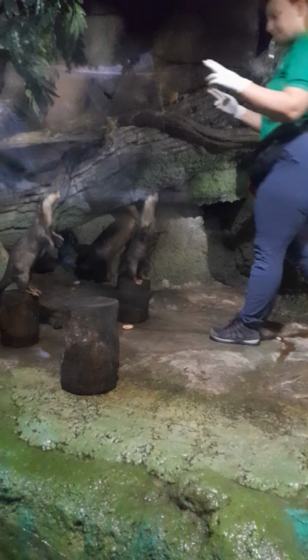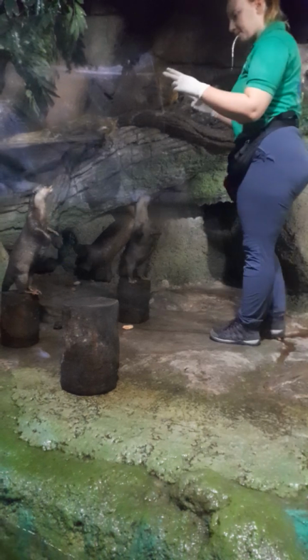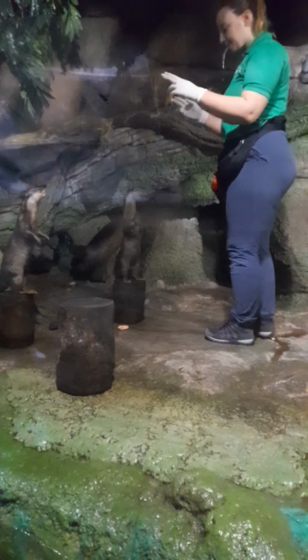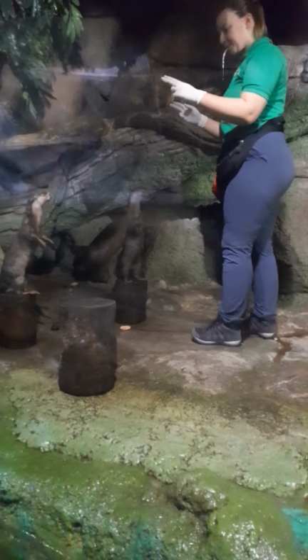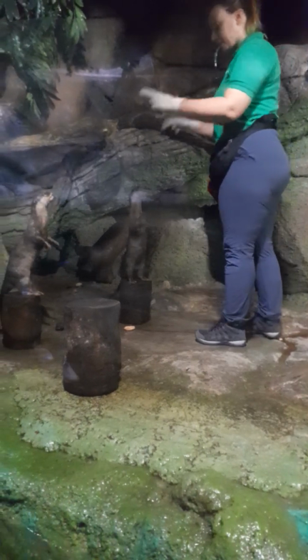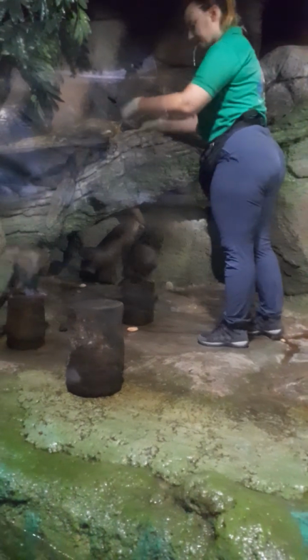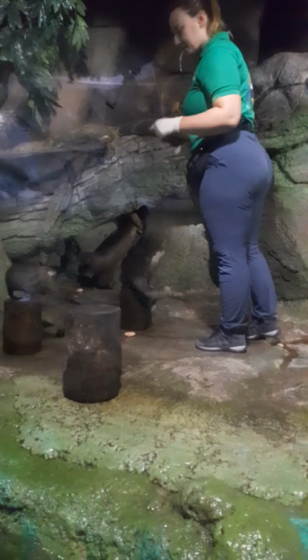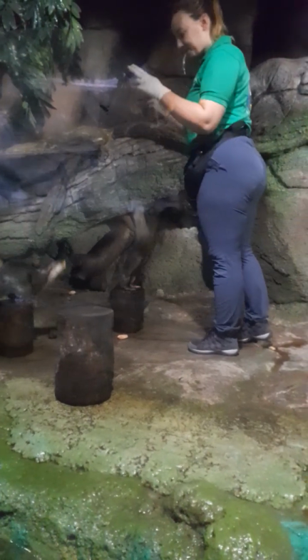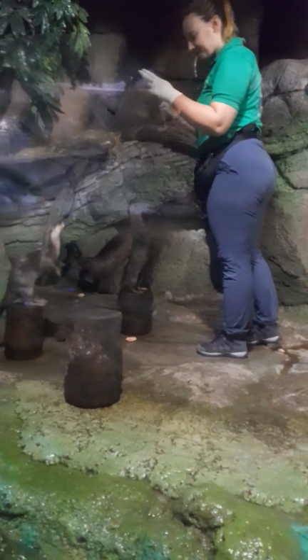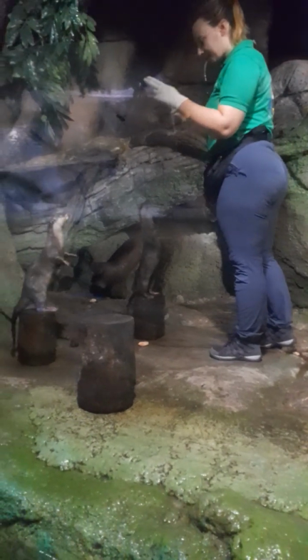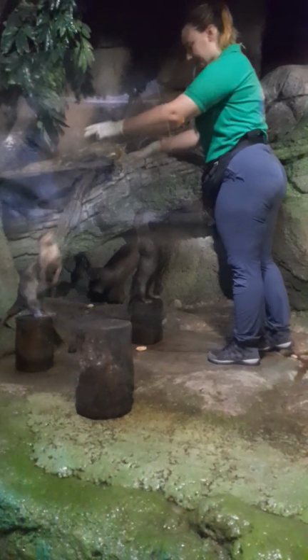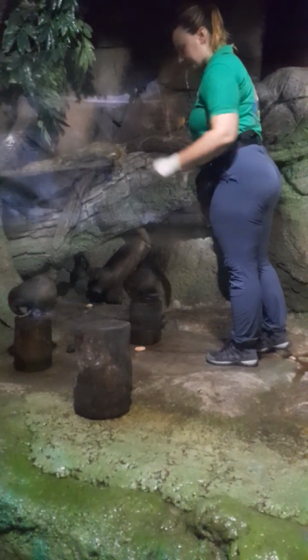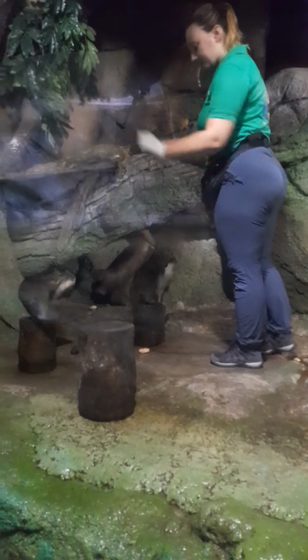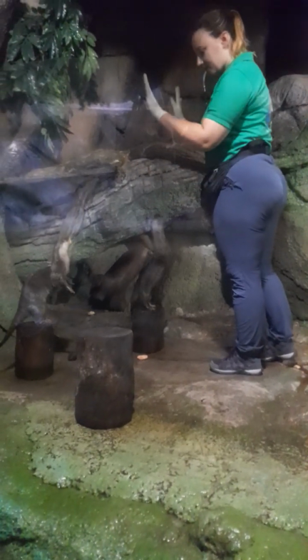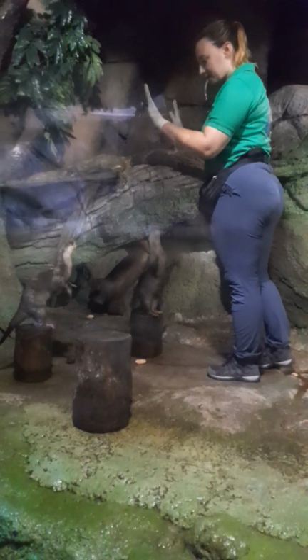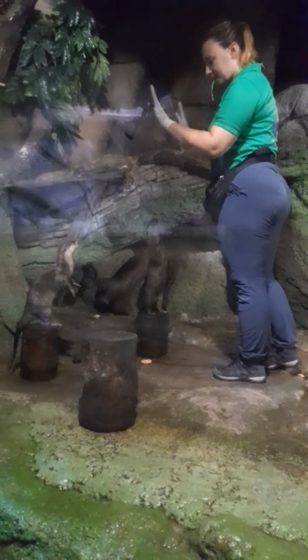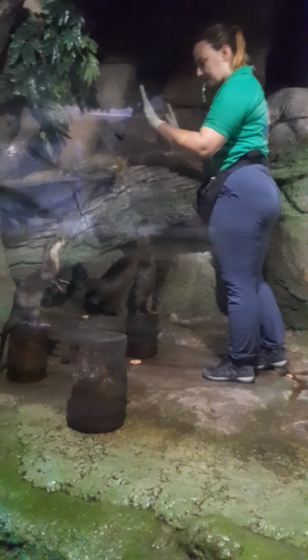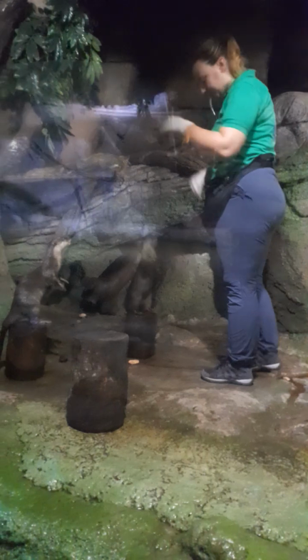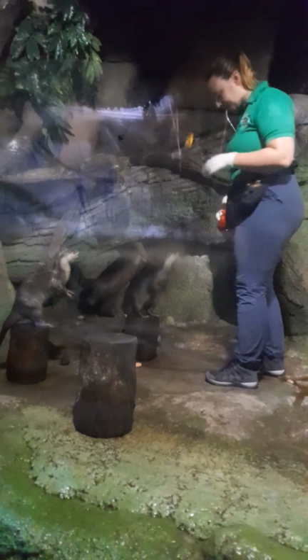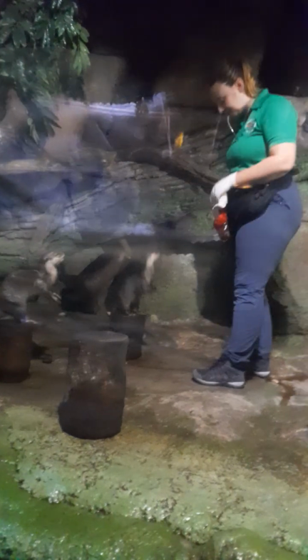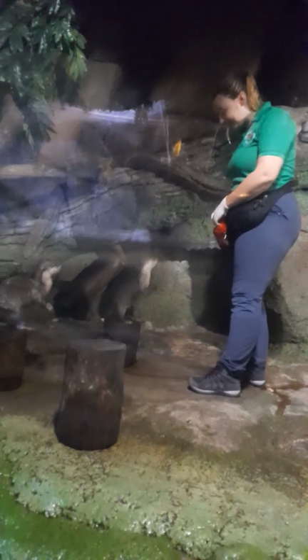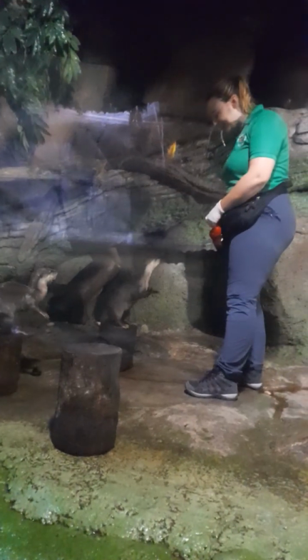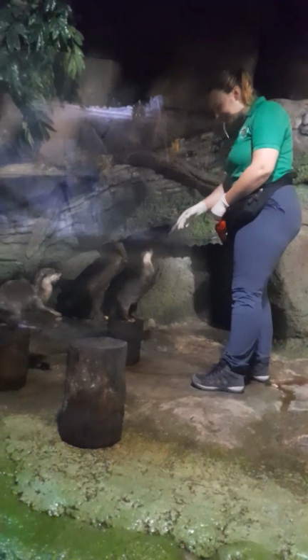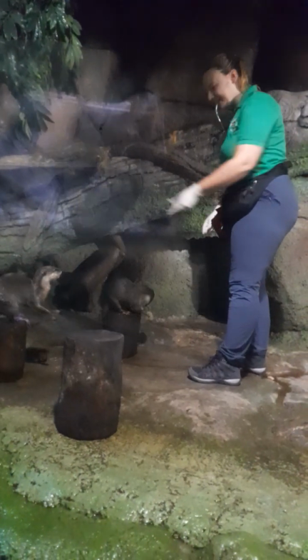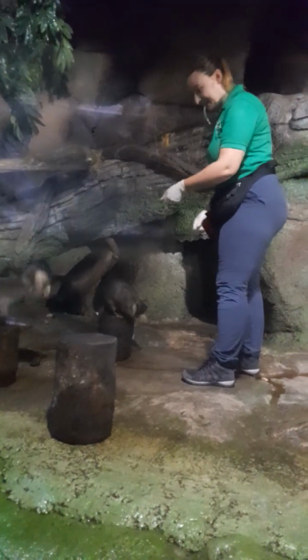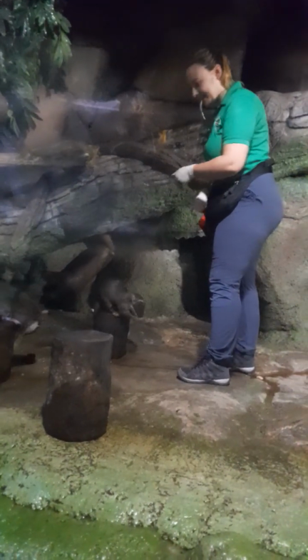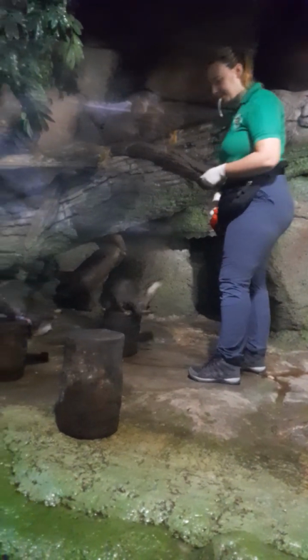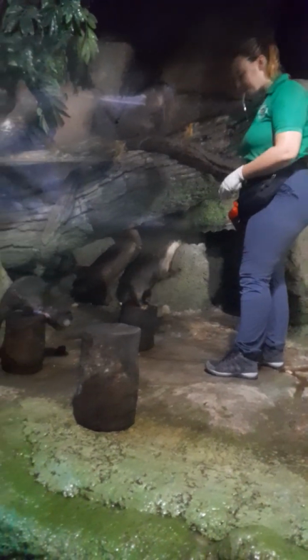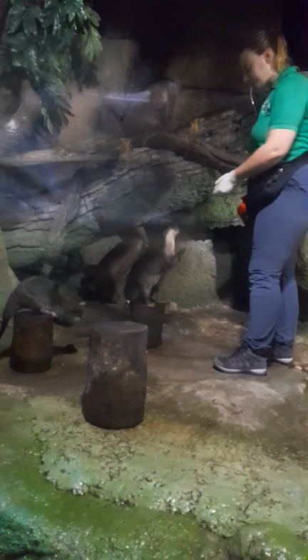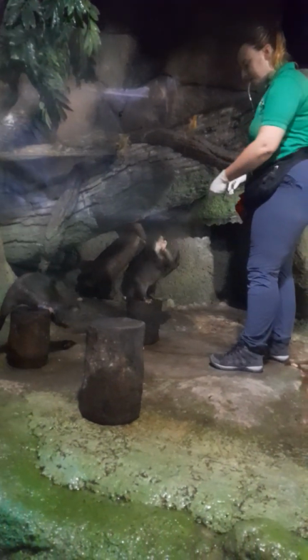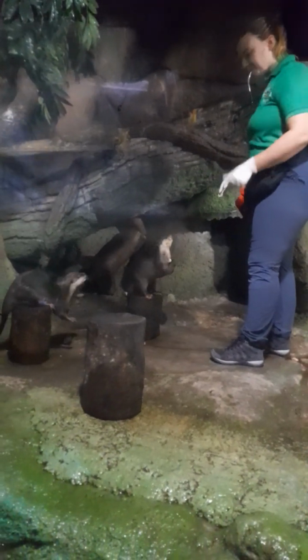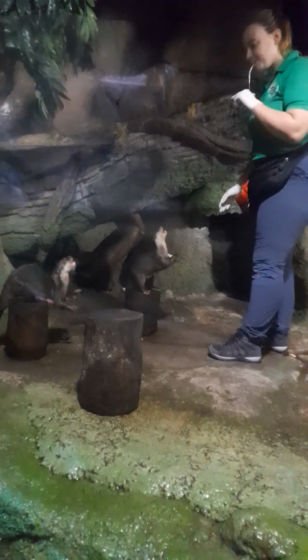Short-clawed otters — this is the smallest species of otter in the world. They are native to Southeast Asia, and this exhibit represents the riverbank, one of their natural habitats.